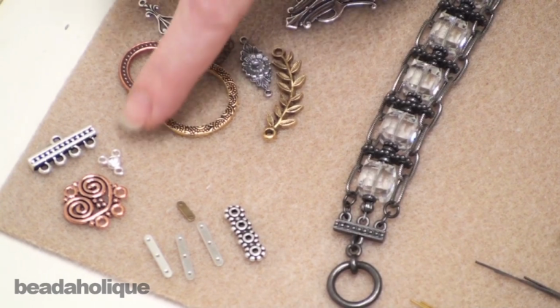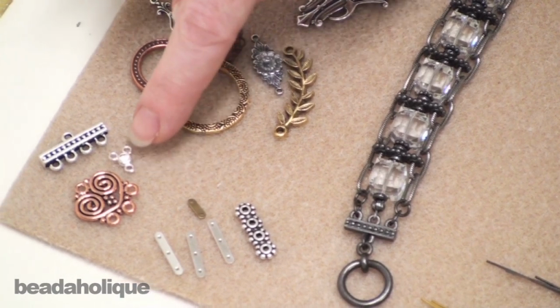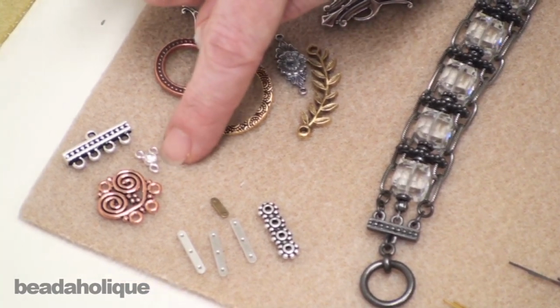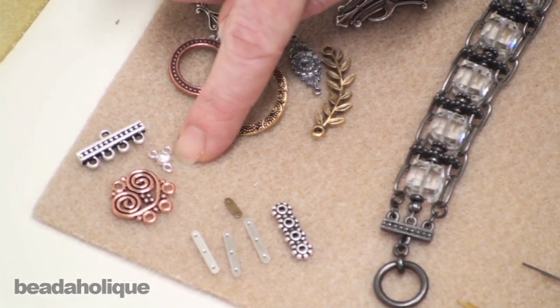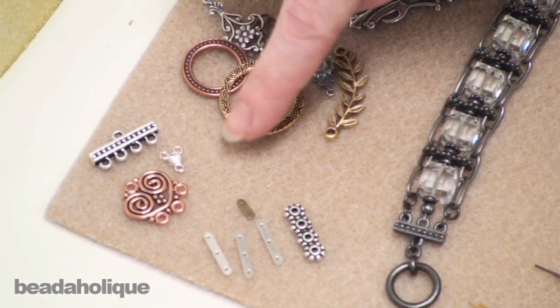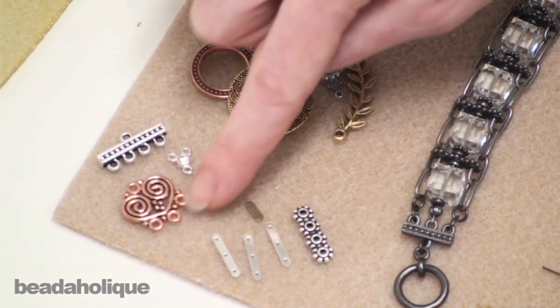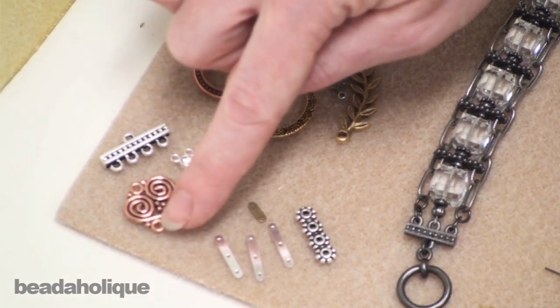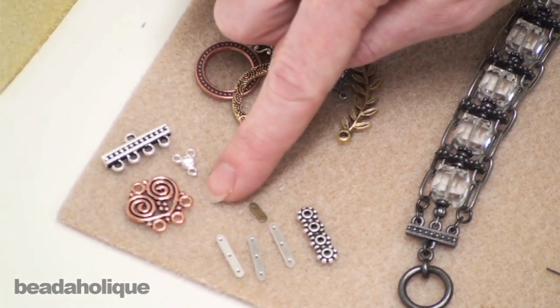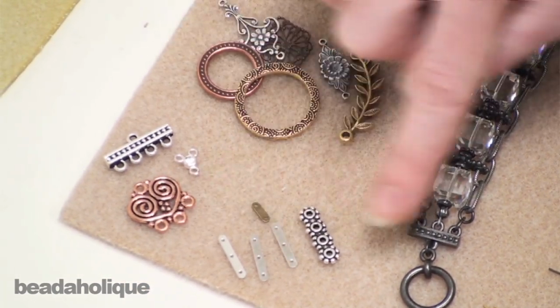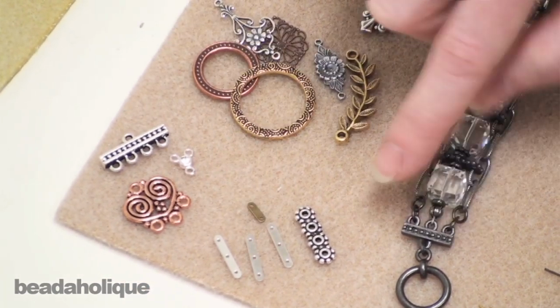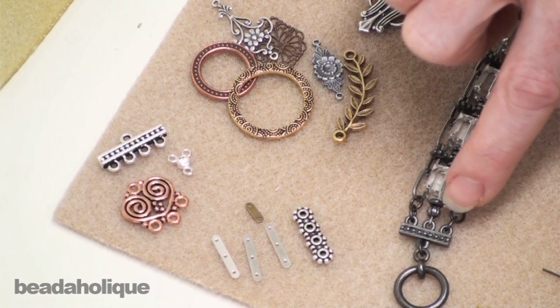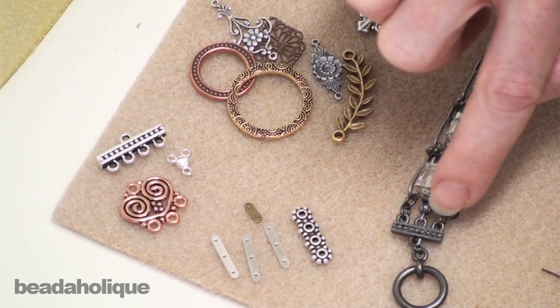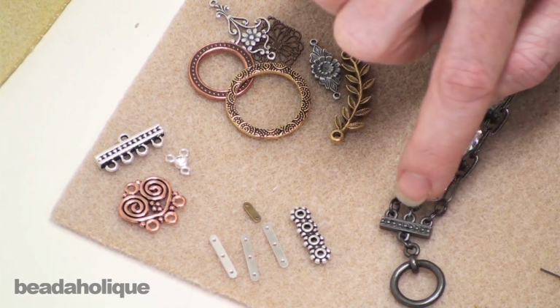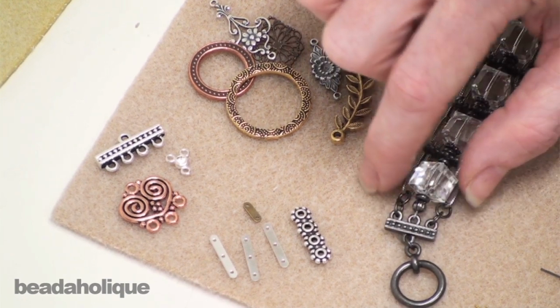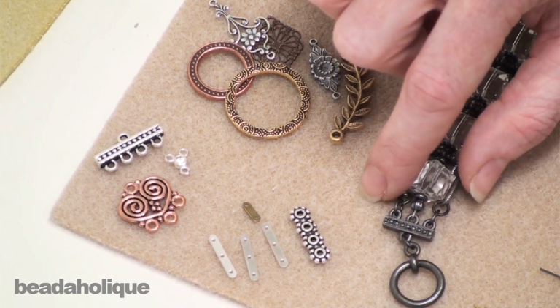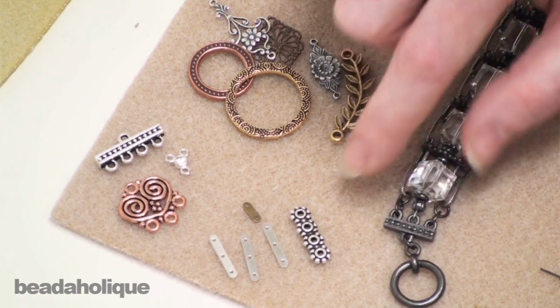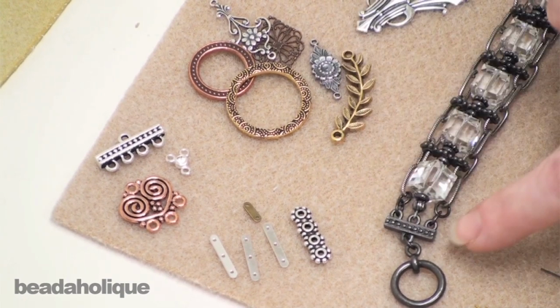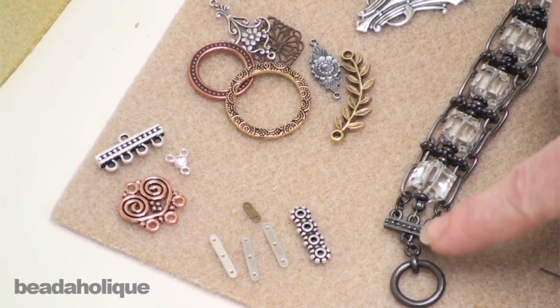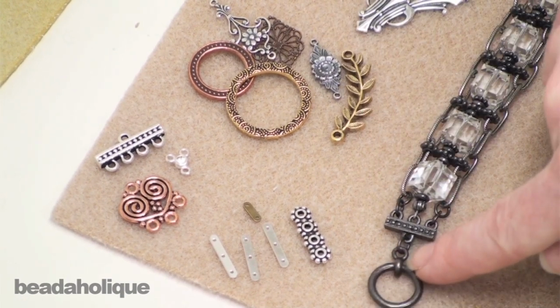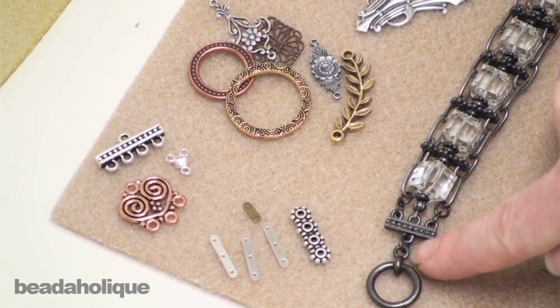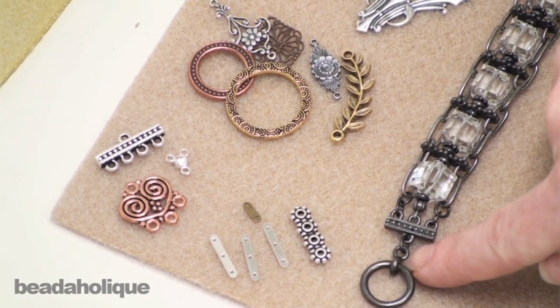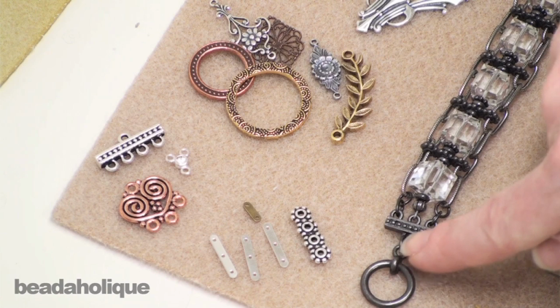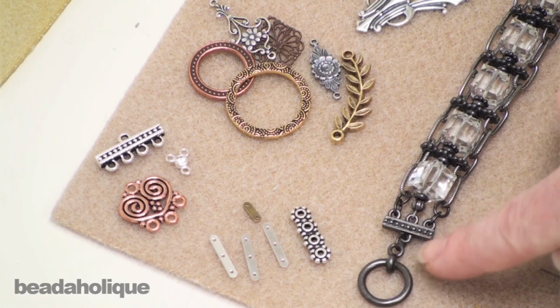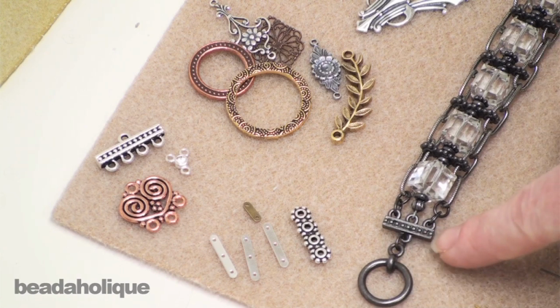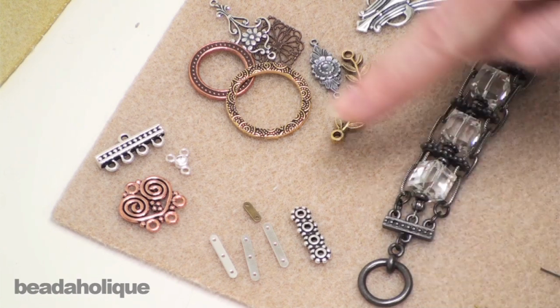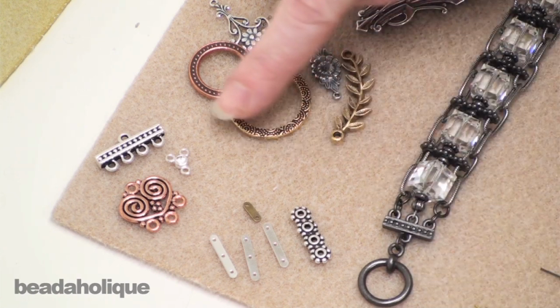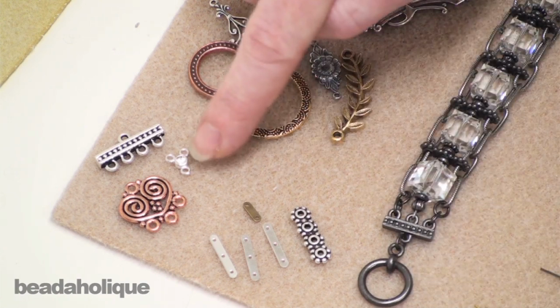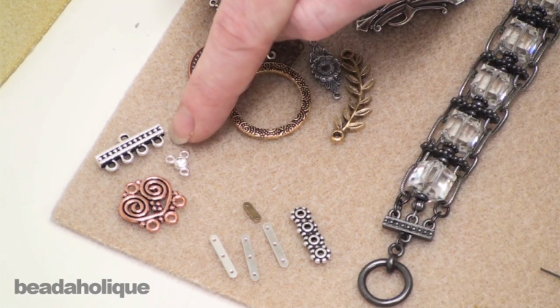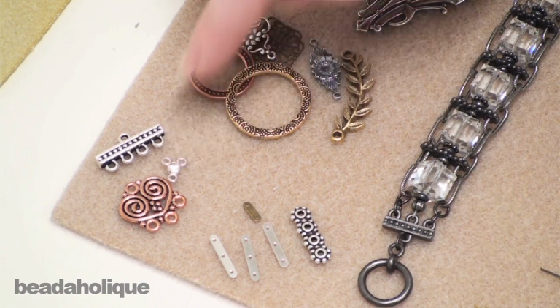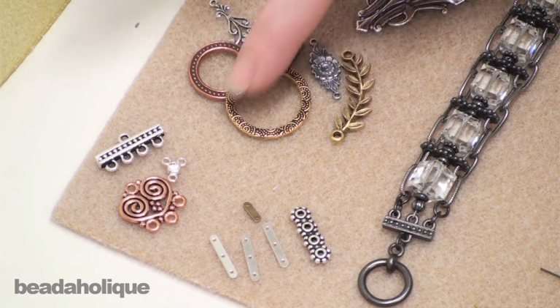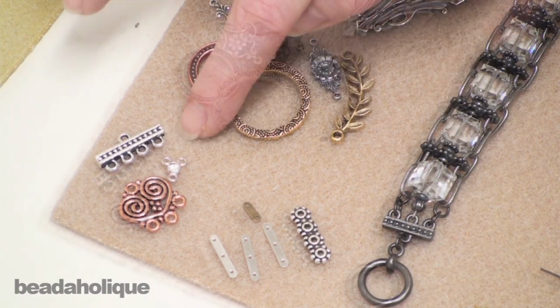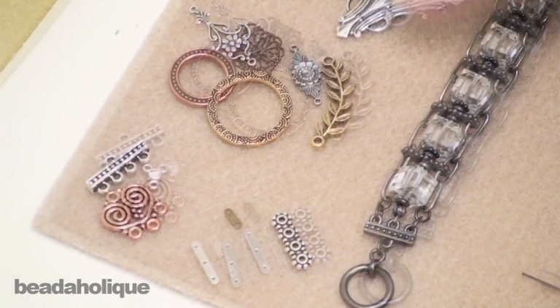A strand reducer is going to take multiple strands, like we can see right here in this bracelet, and it's going to reduce them to just one strand or maybe two. There are different types available, but basically you're reducing your number of strands.